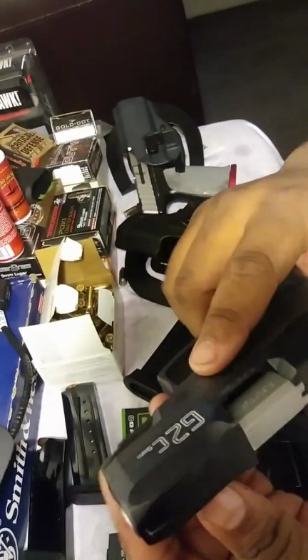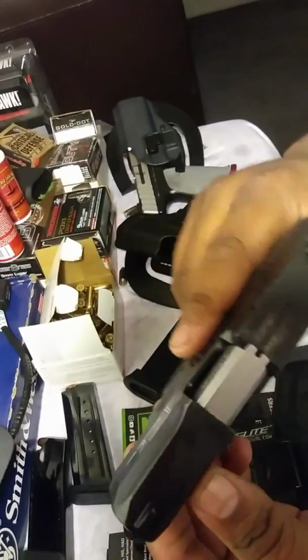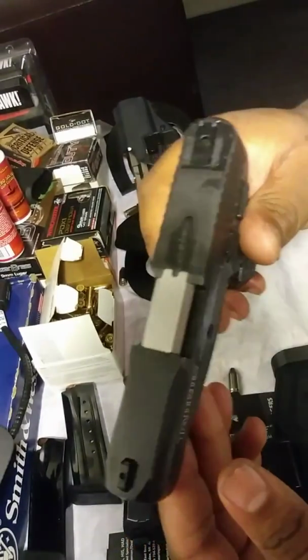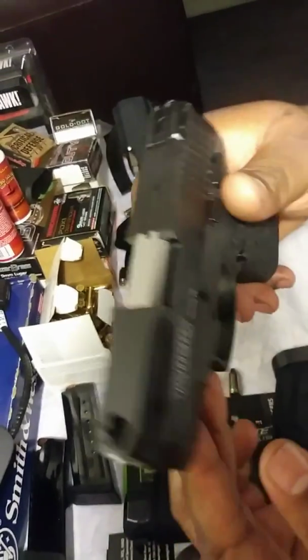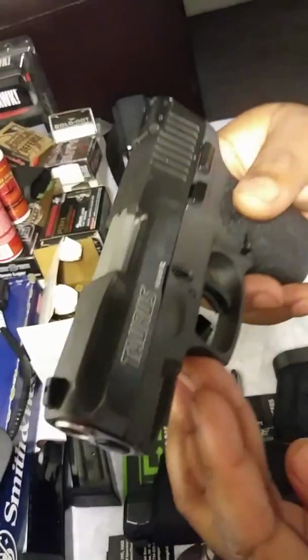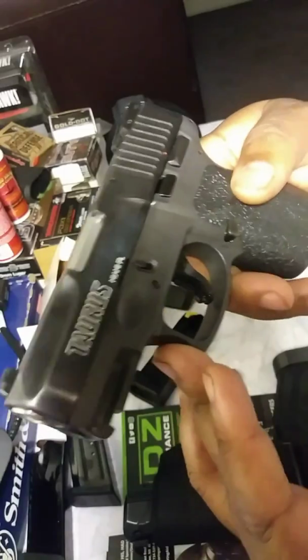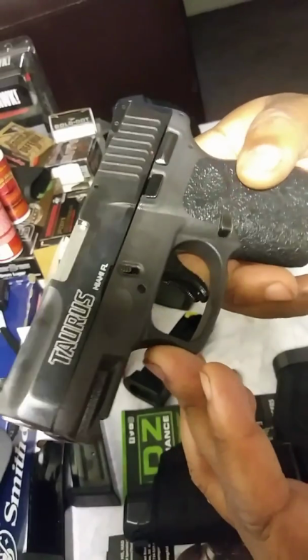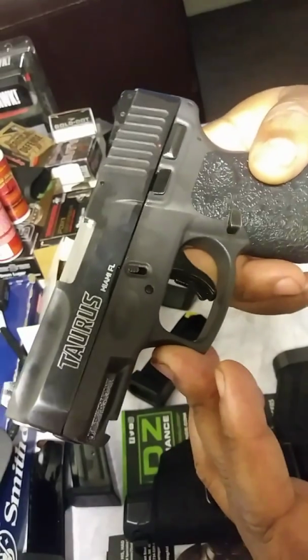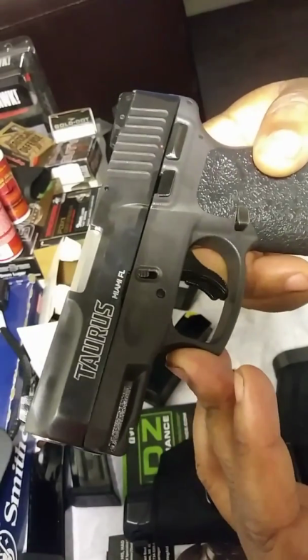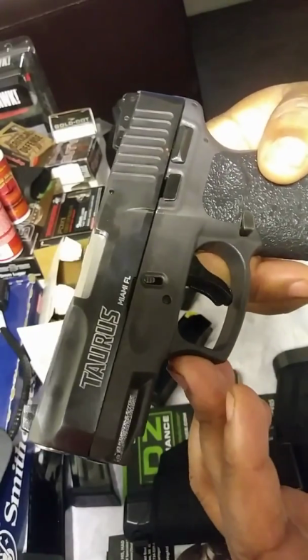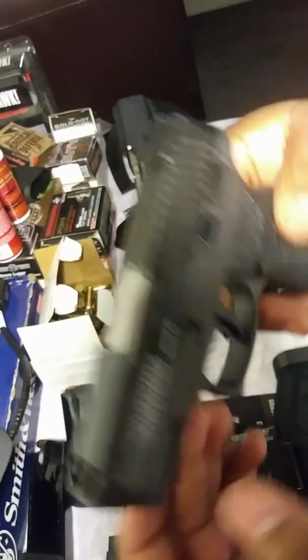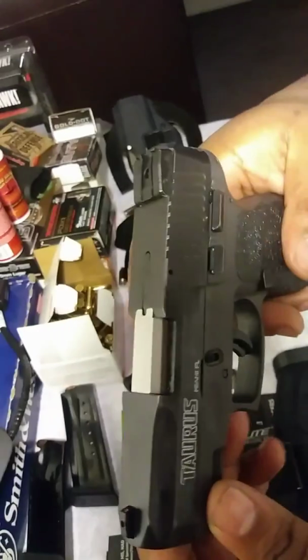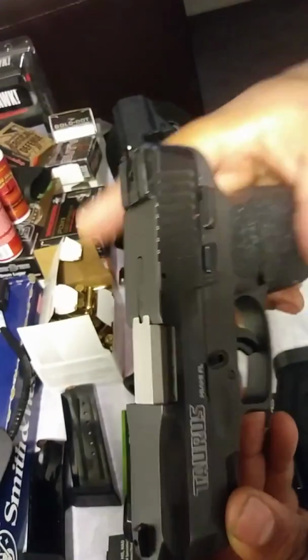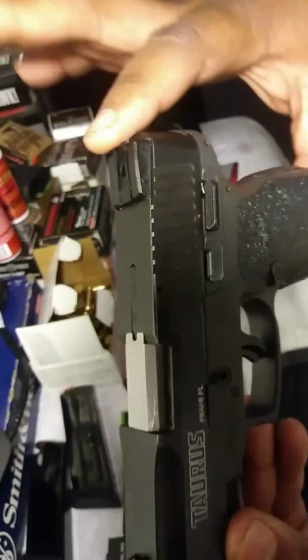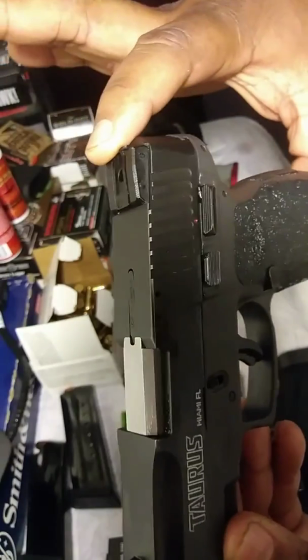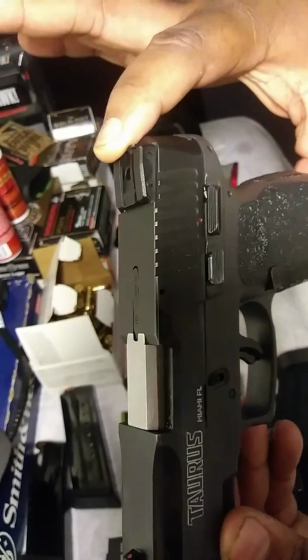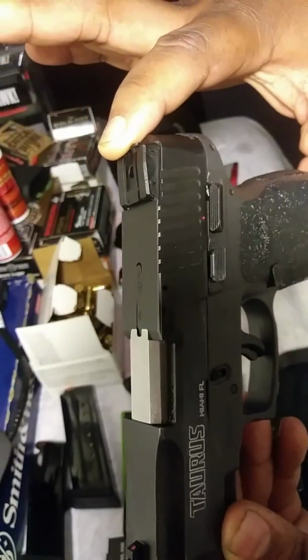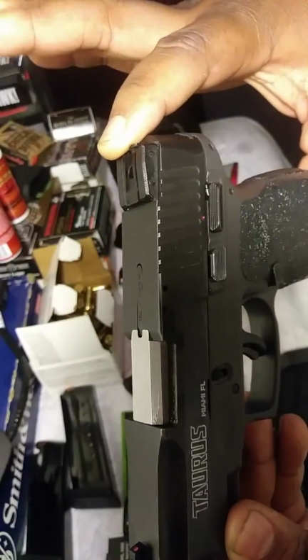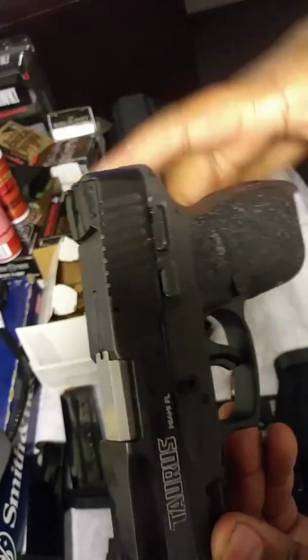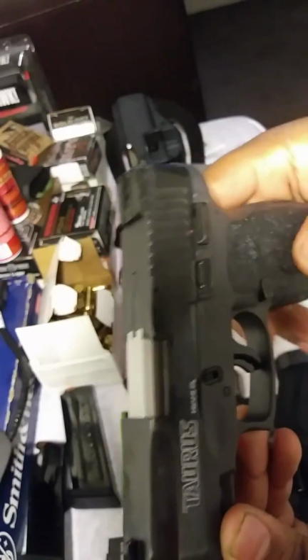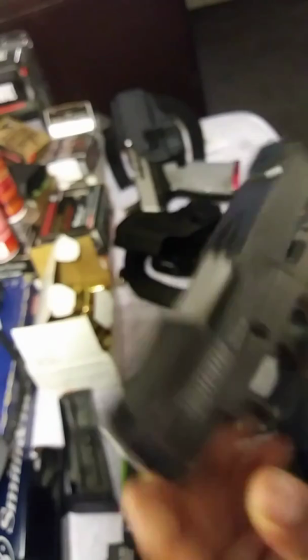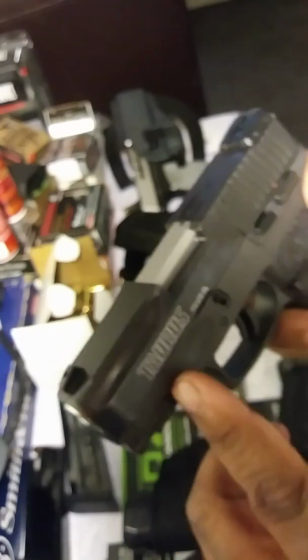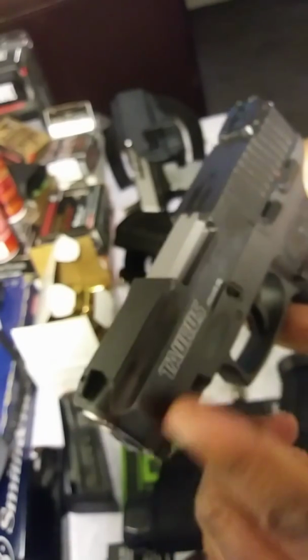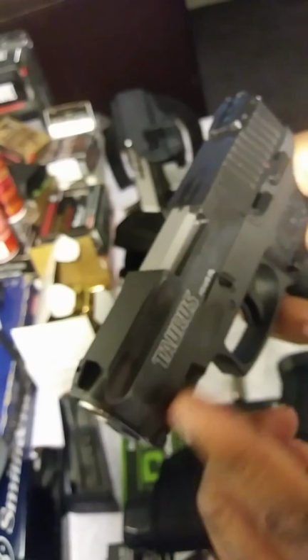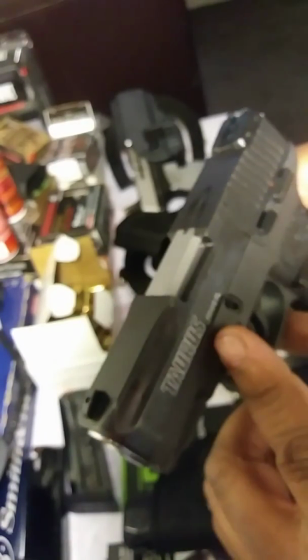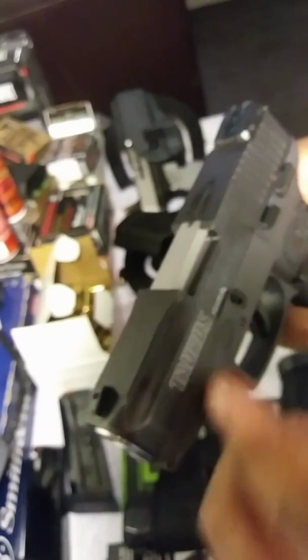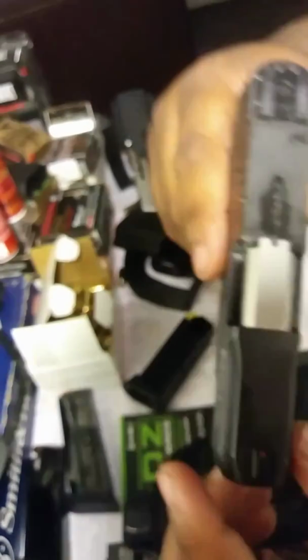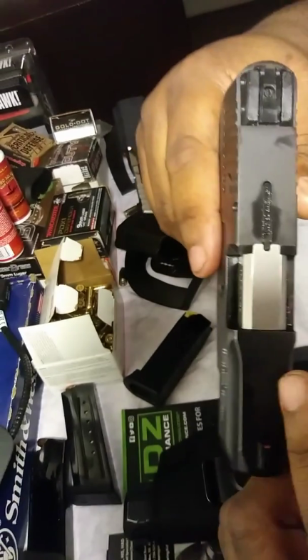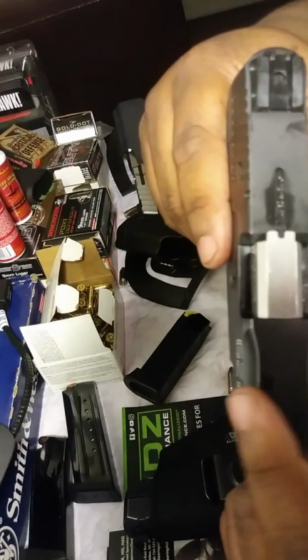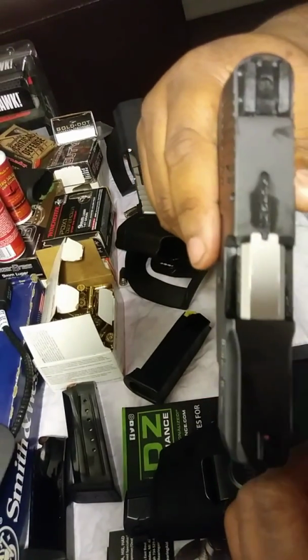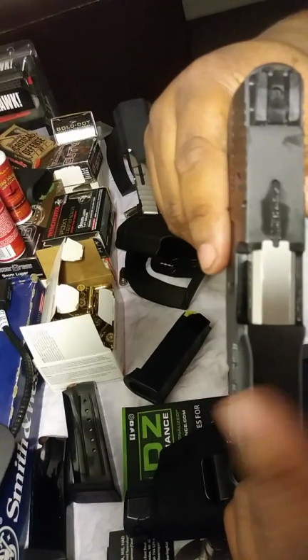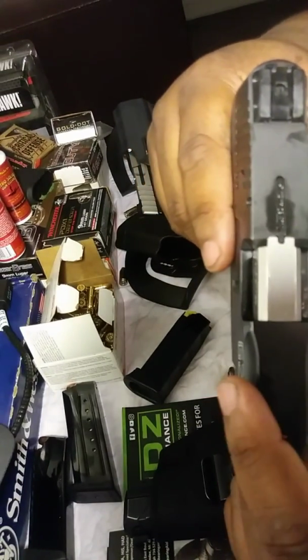Just to get straight to the point, this gun is chambered in 9mm. It has an overall height of 5.1 inches, an overall barrel length of 3.2 inches, with a width straight across of 1.1 inches.